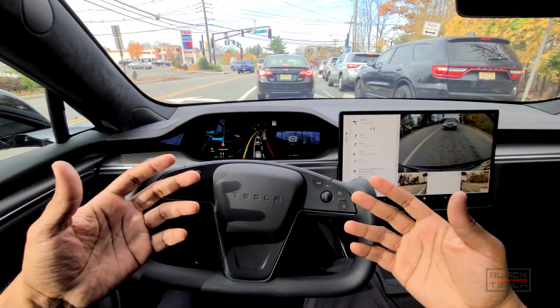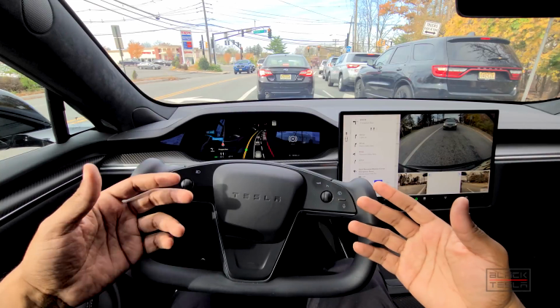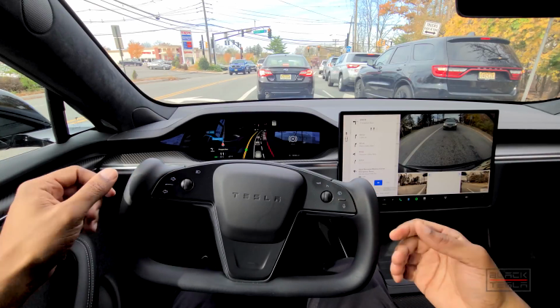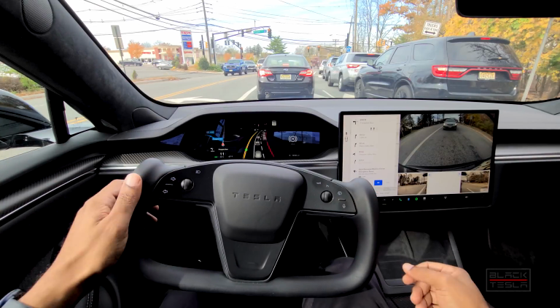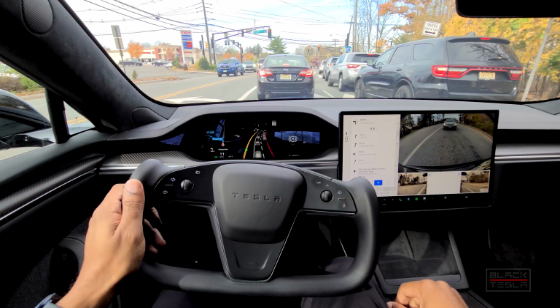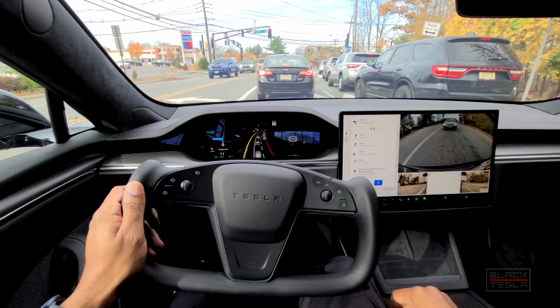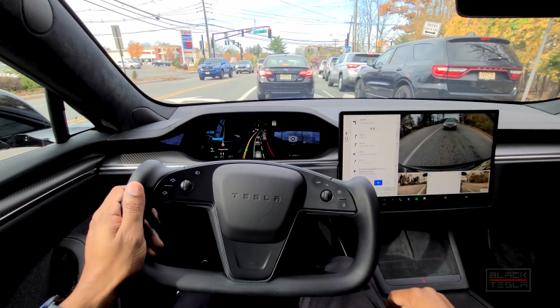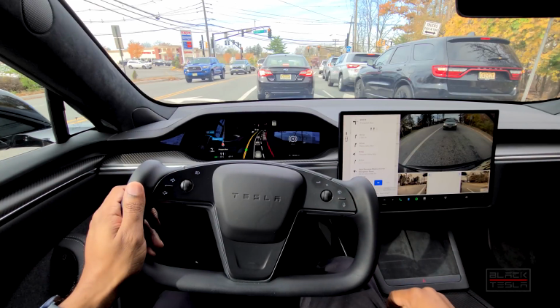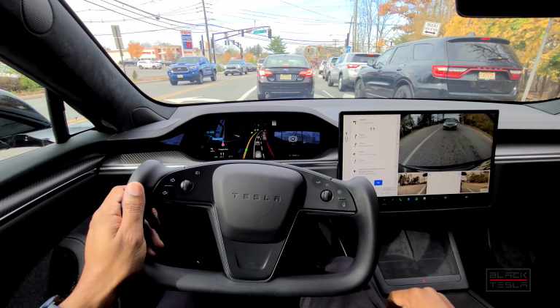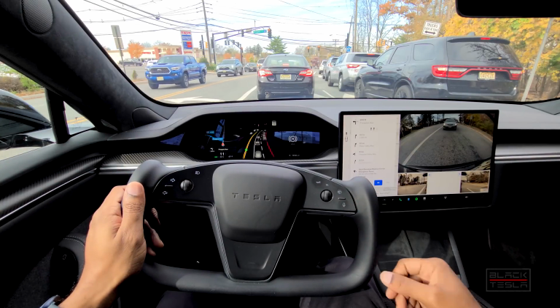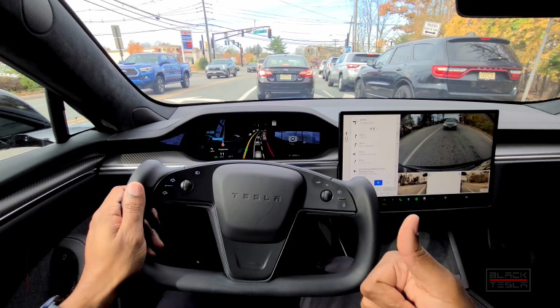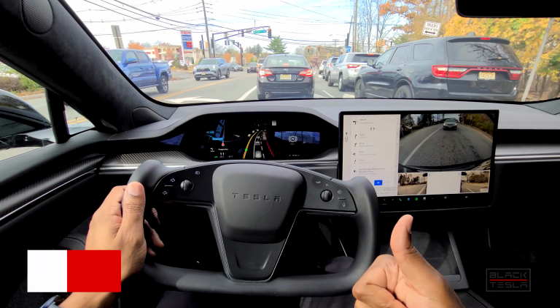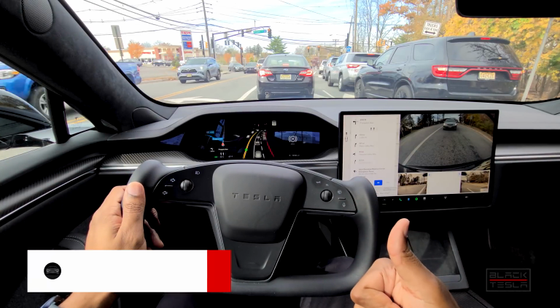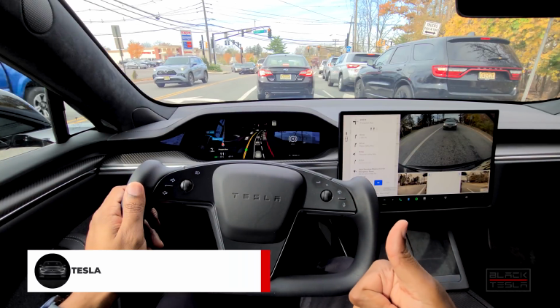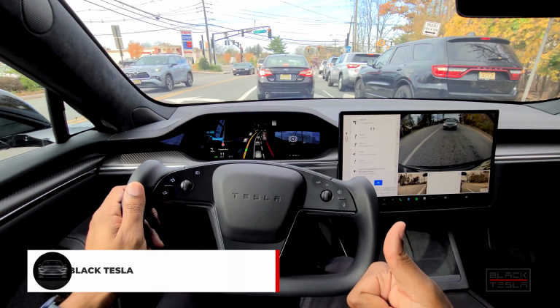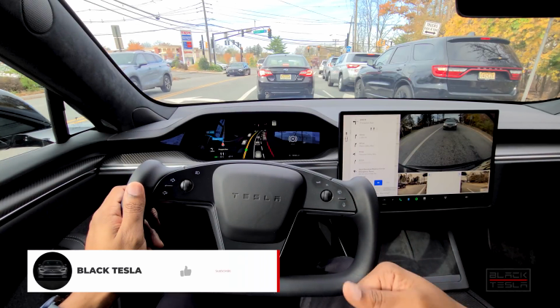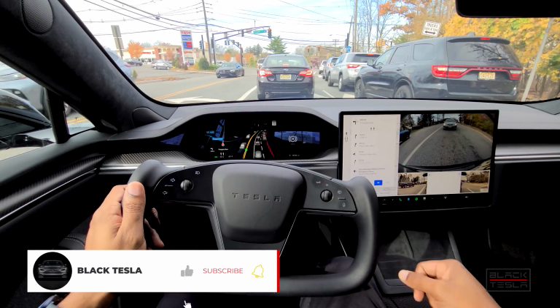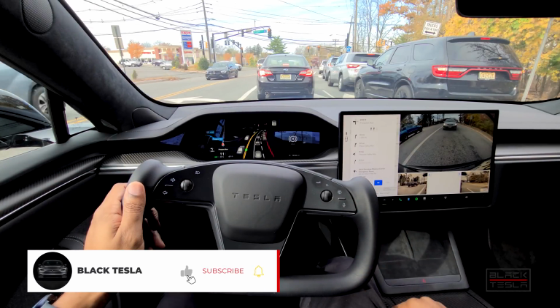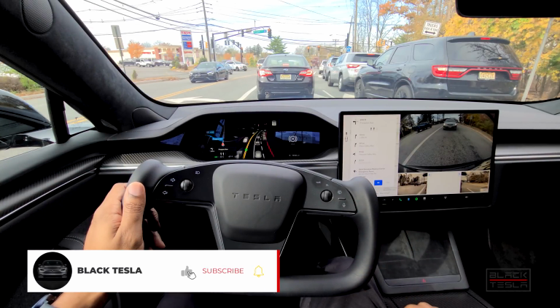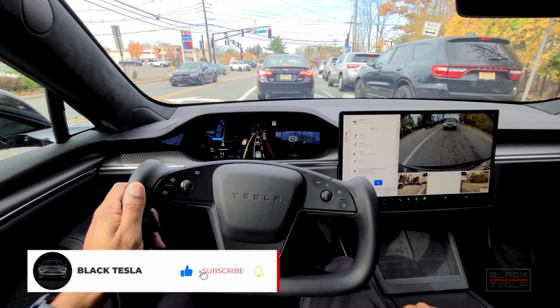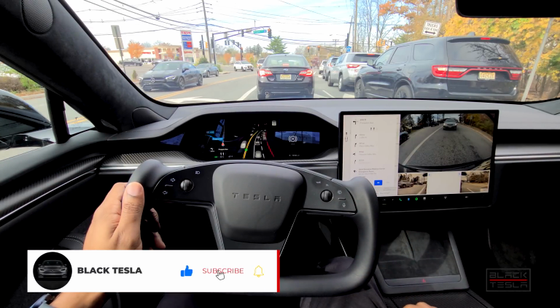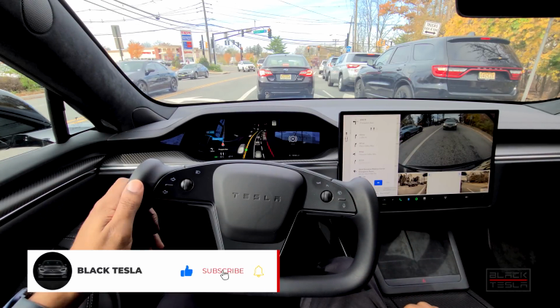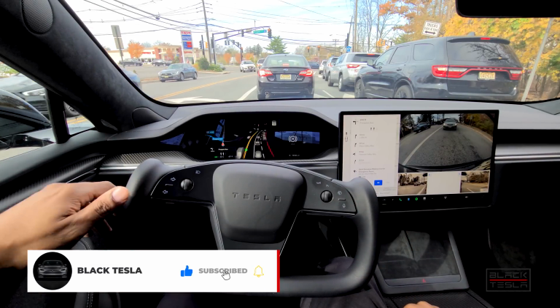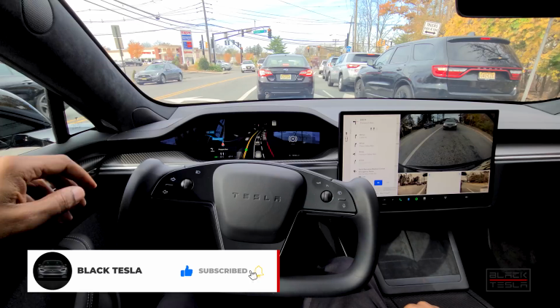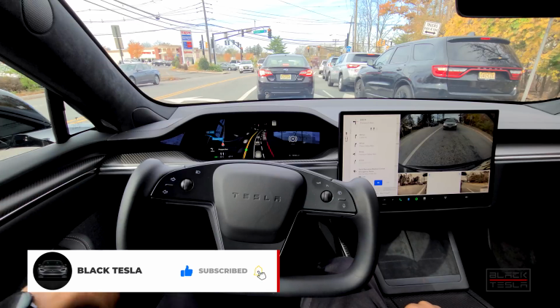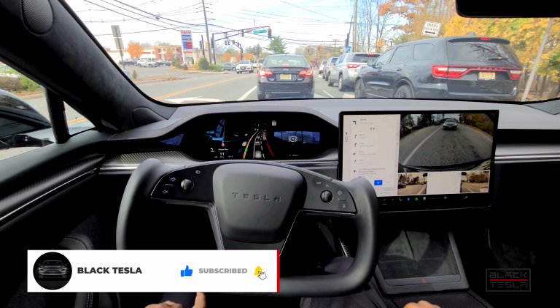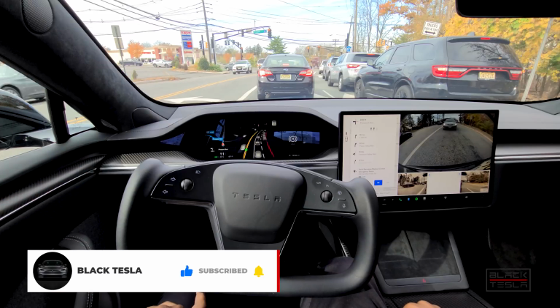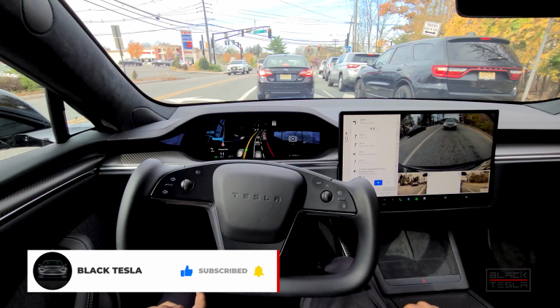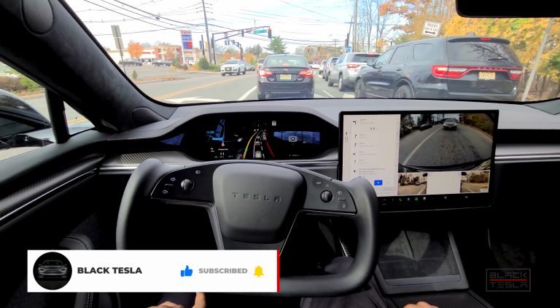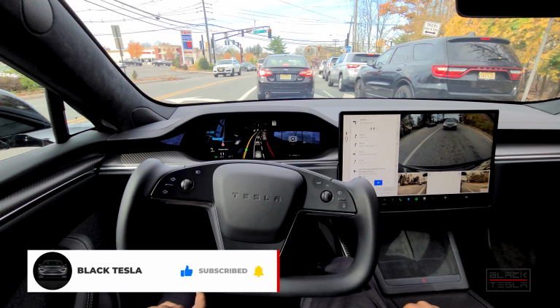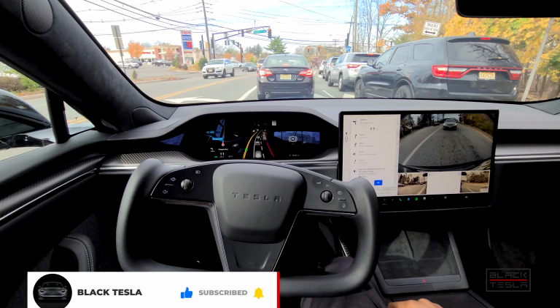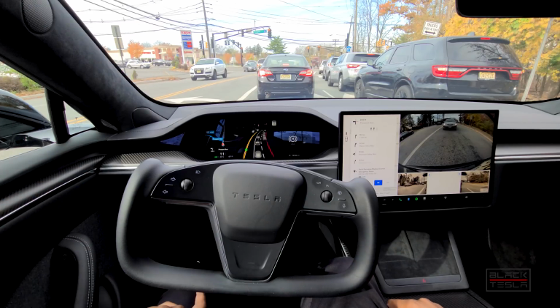Welcome back to the channel. Thanks for tuning in, thanks for watching, thanks for subscribing — we truly appreciate it. We're back at it with another full self-driving beta video.